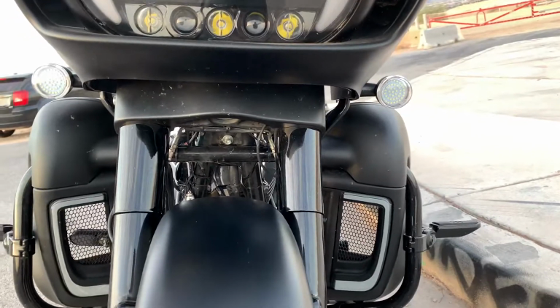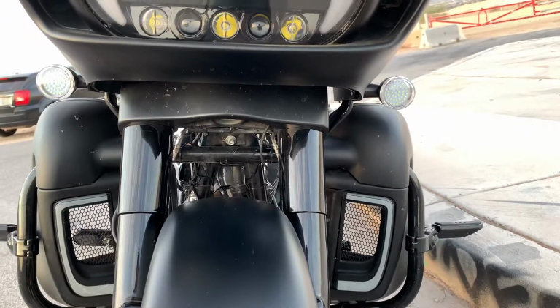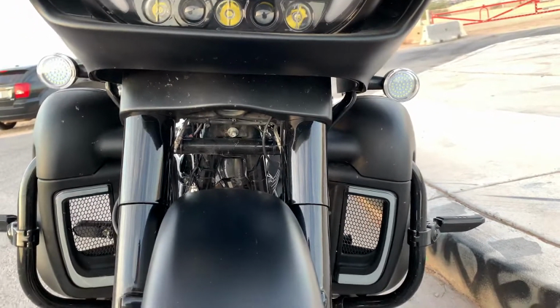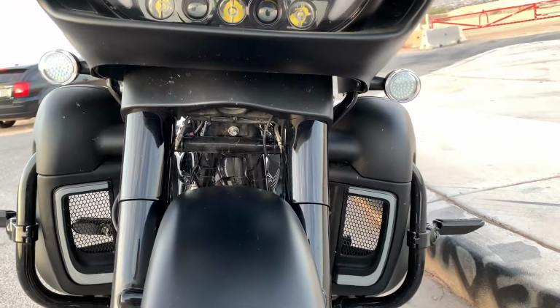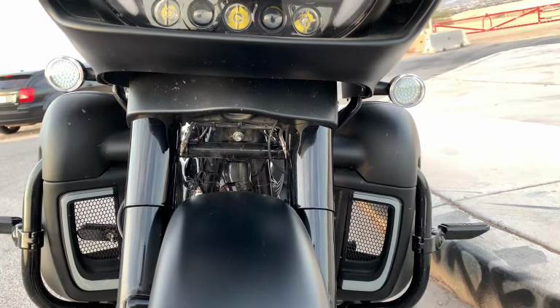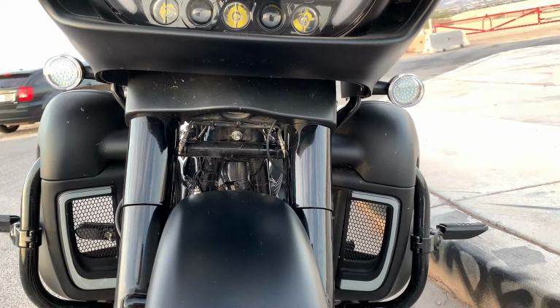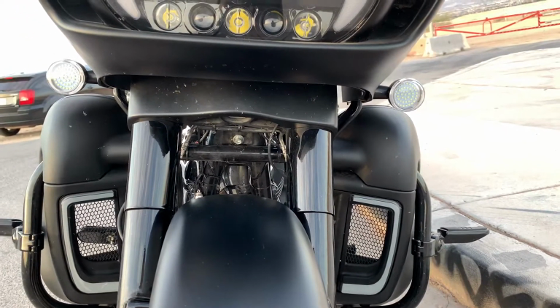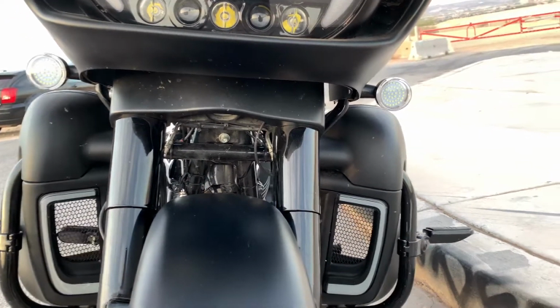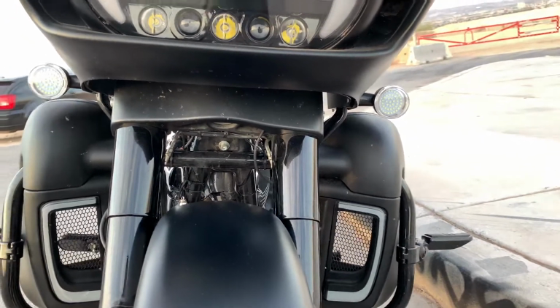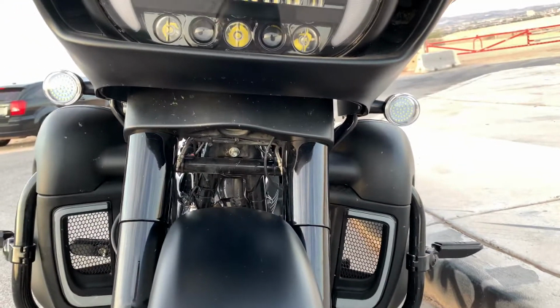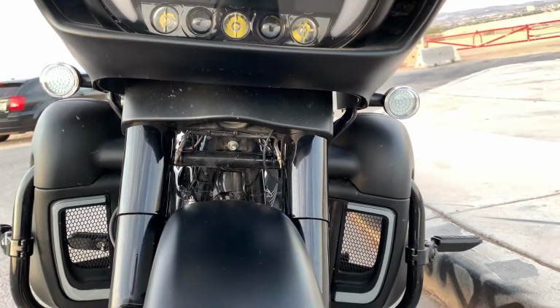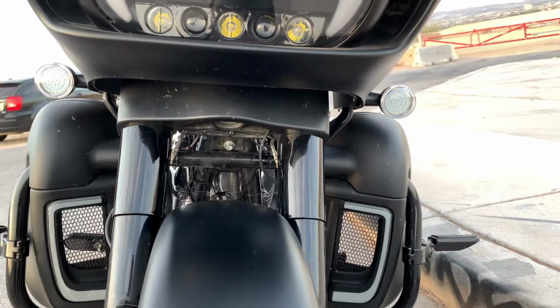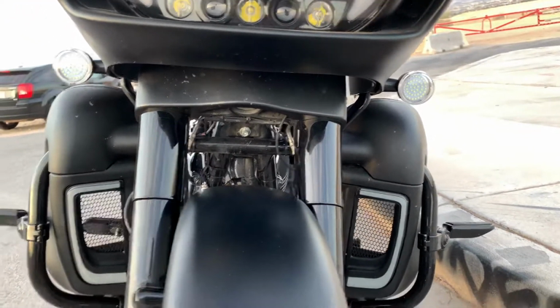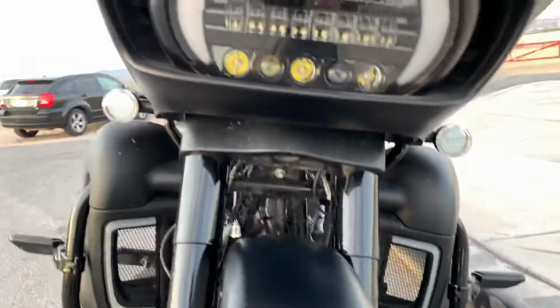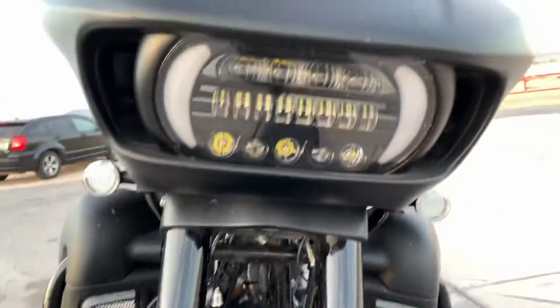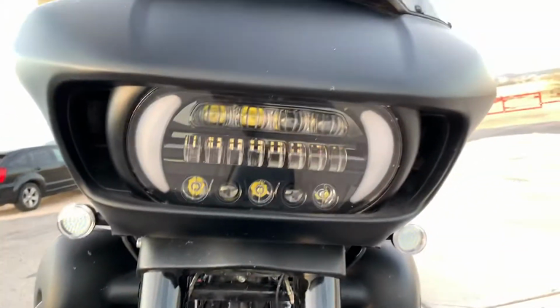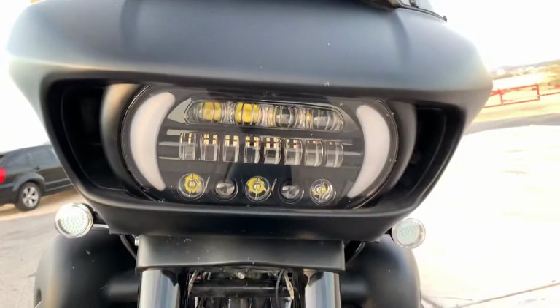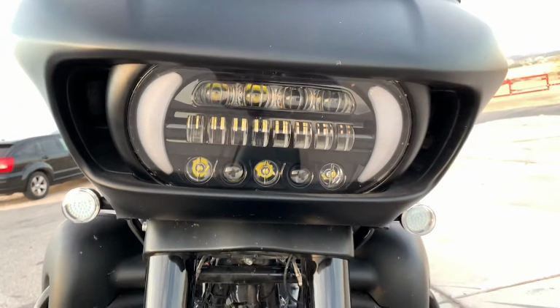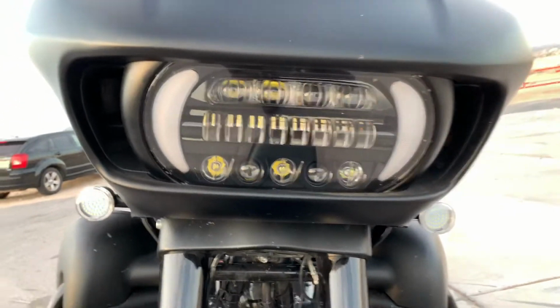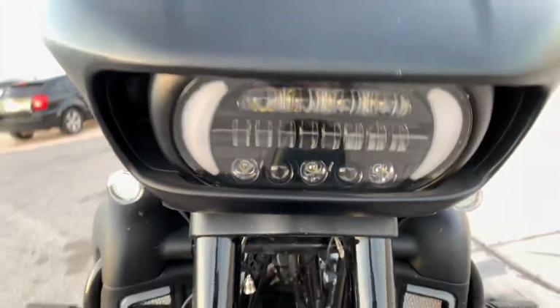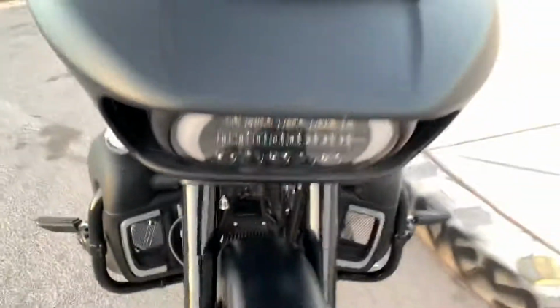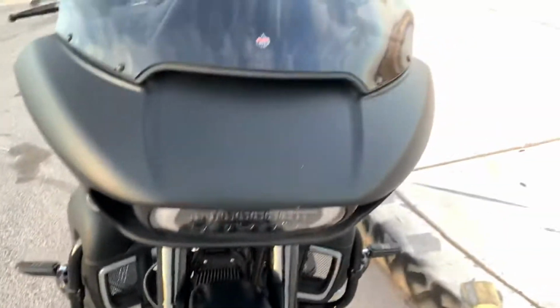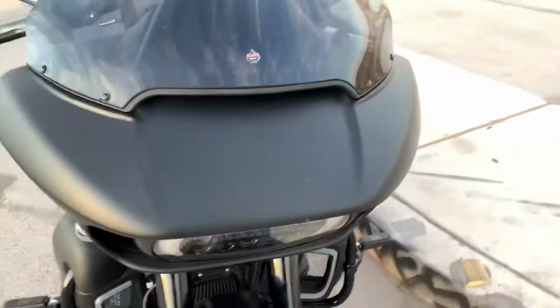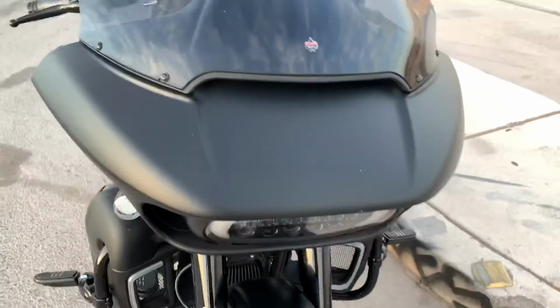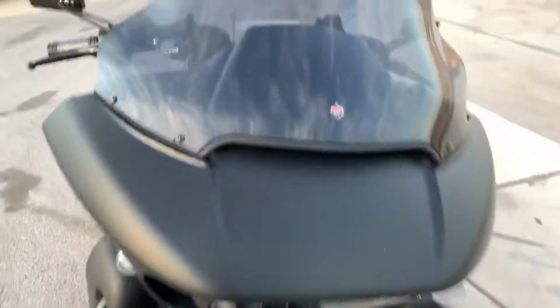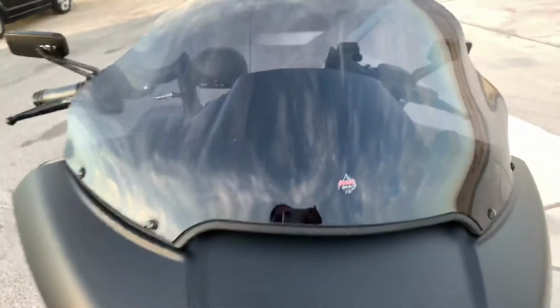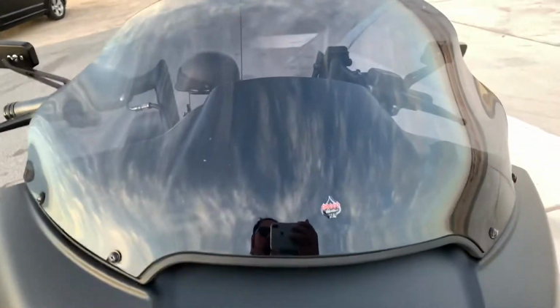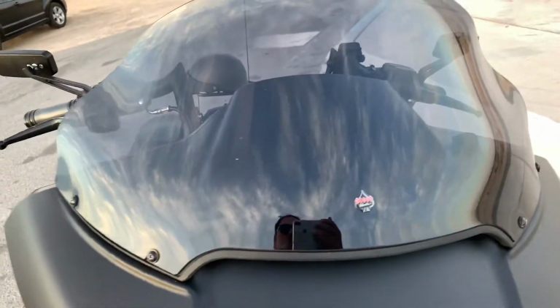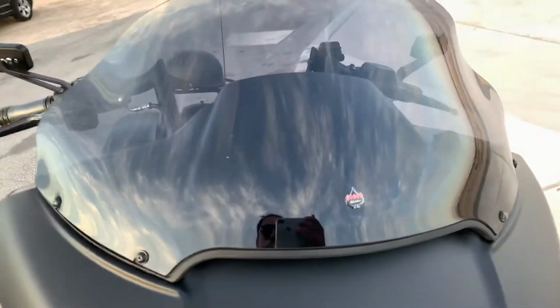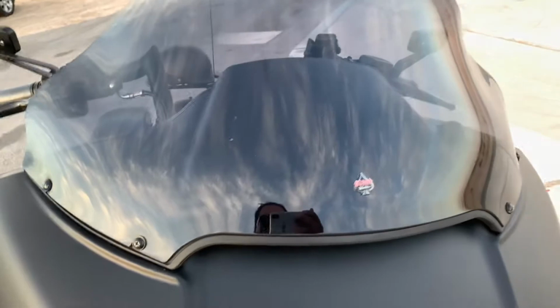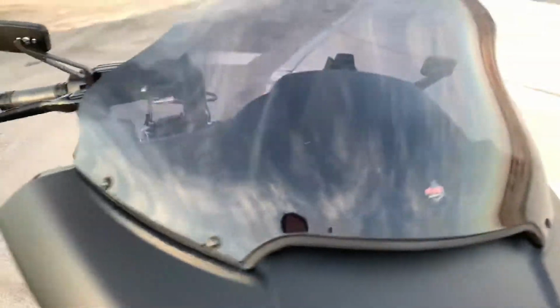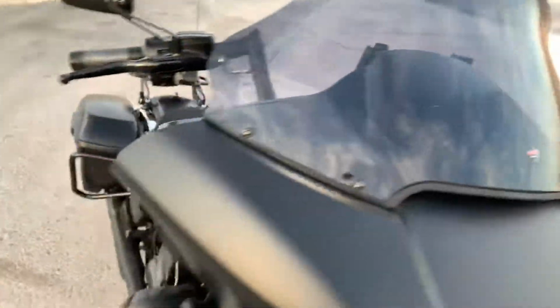Rogue Rider Industries turn signals, this headlight — Klockwerks 12 inch windshield.